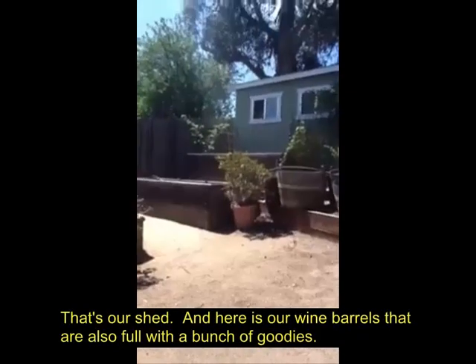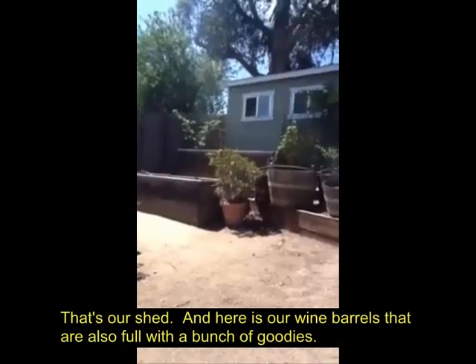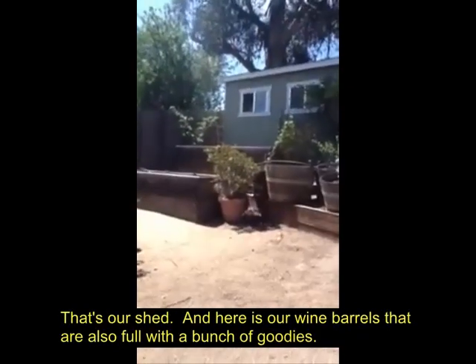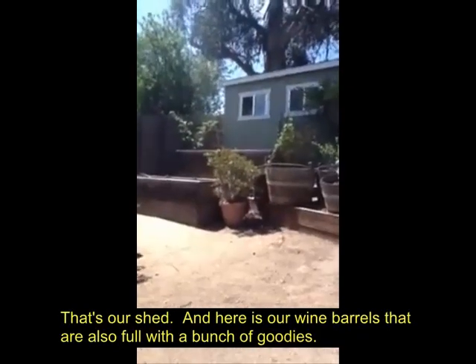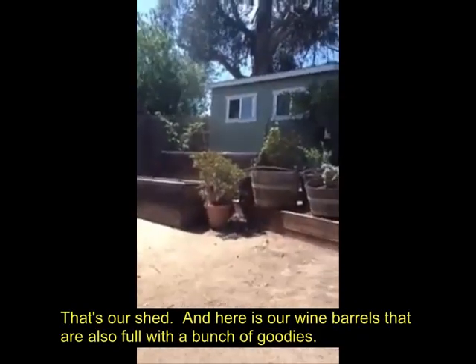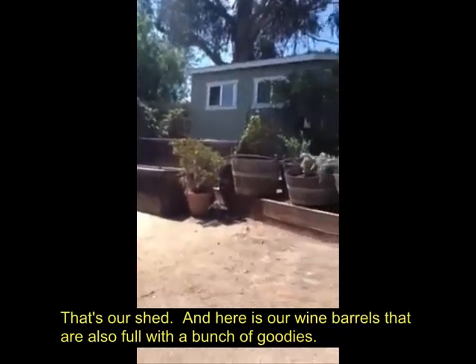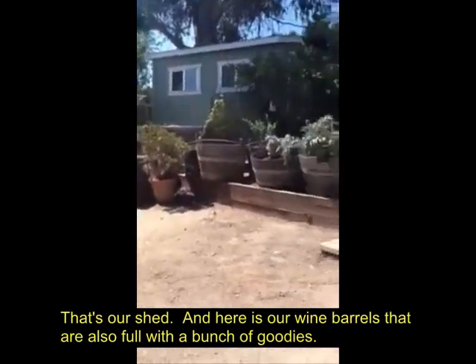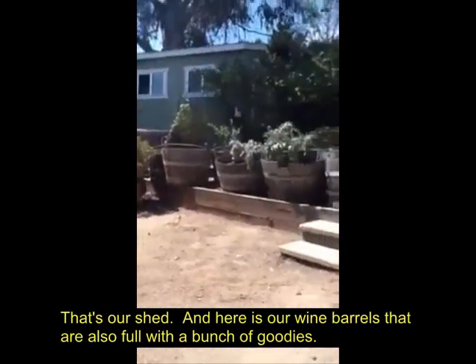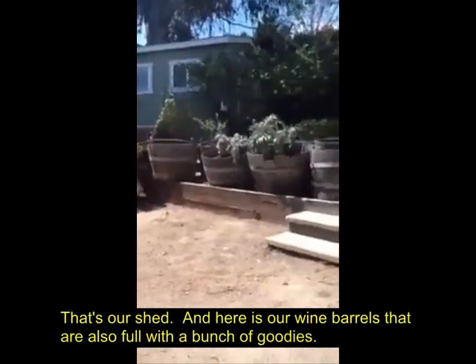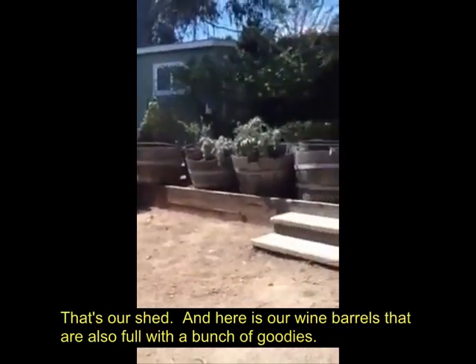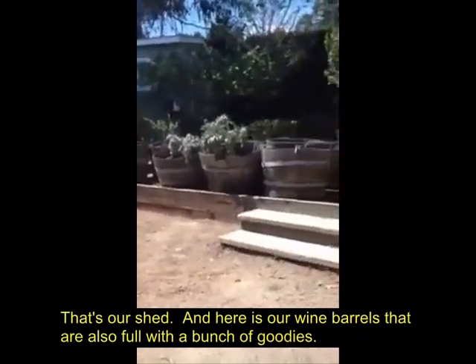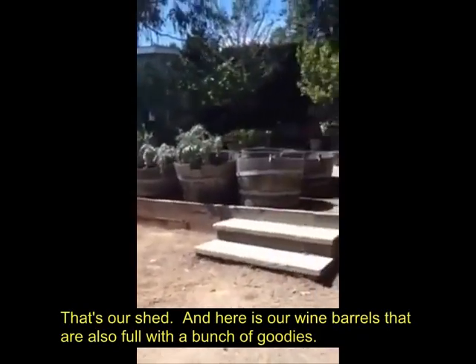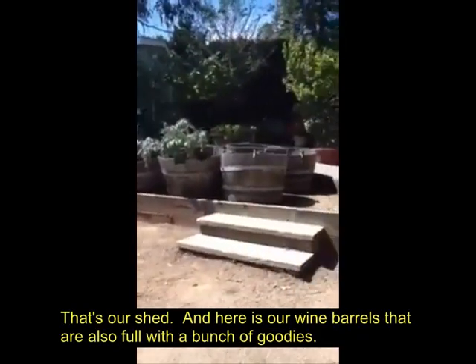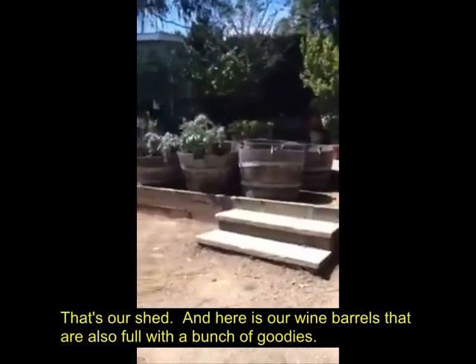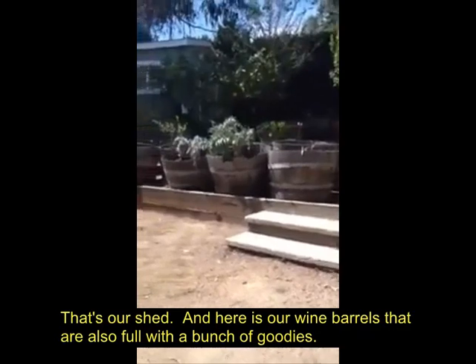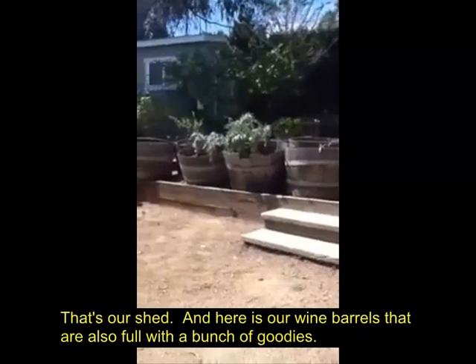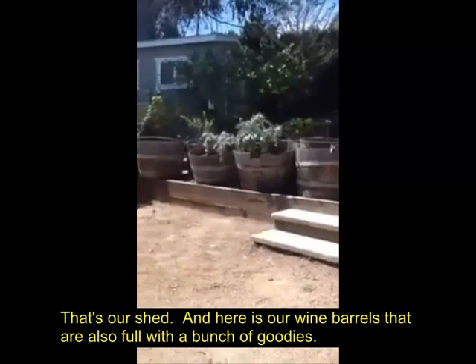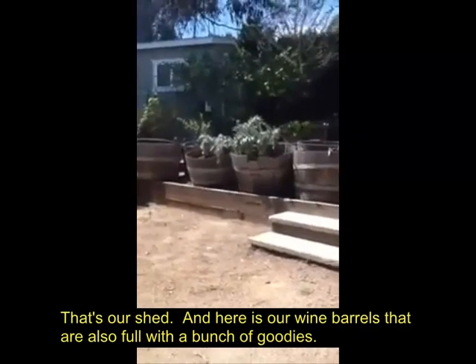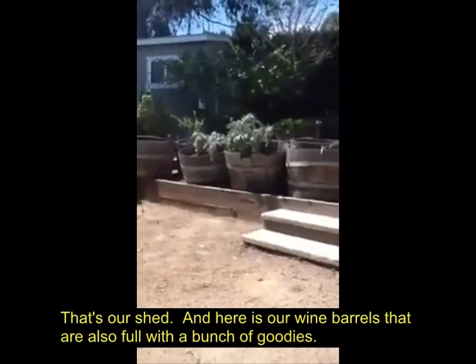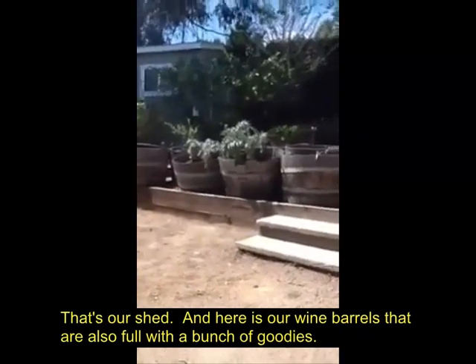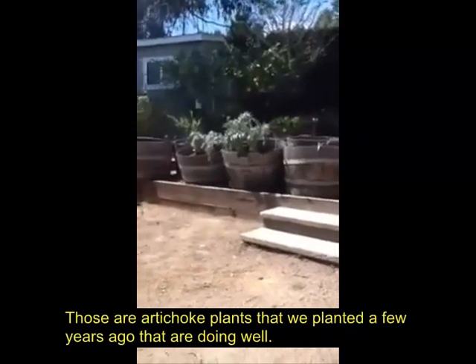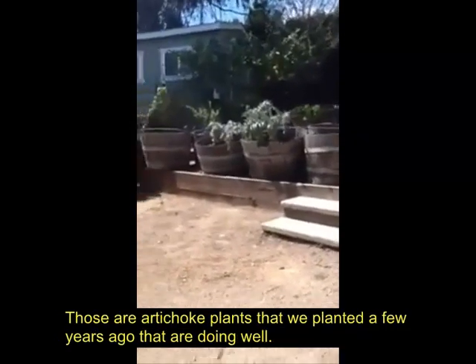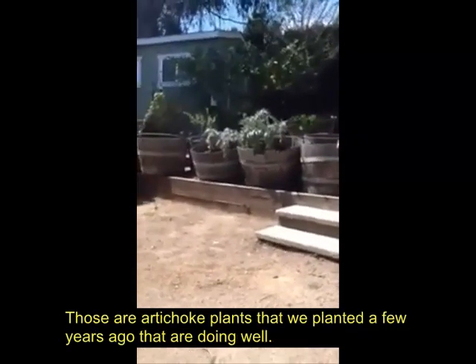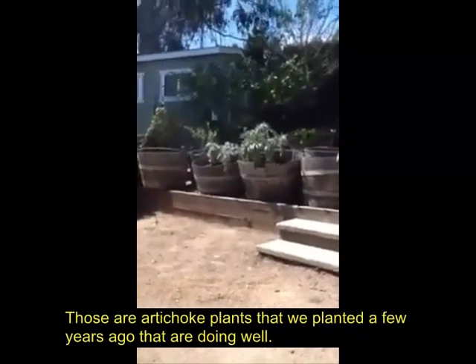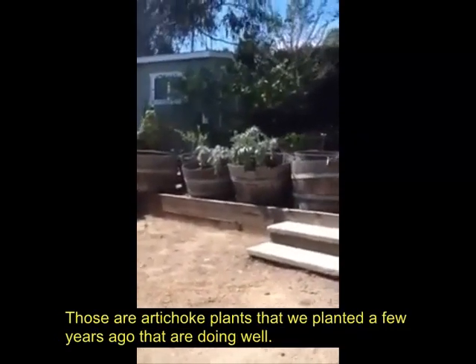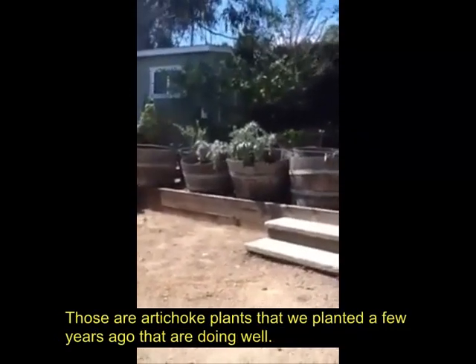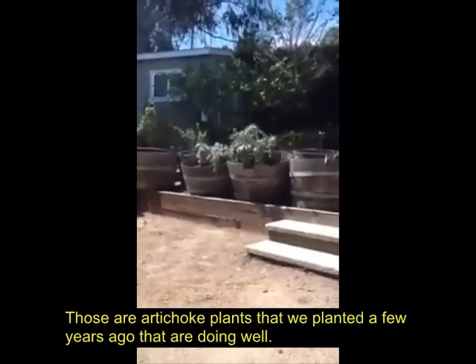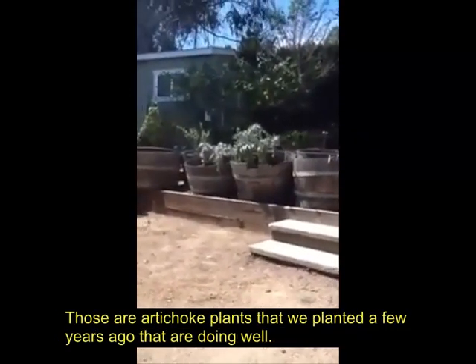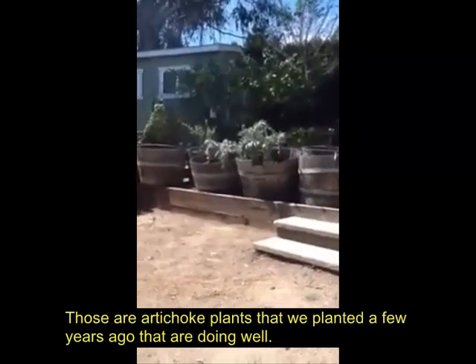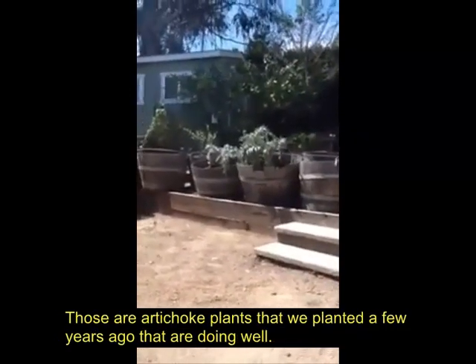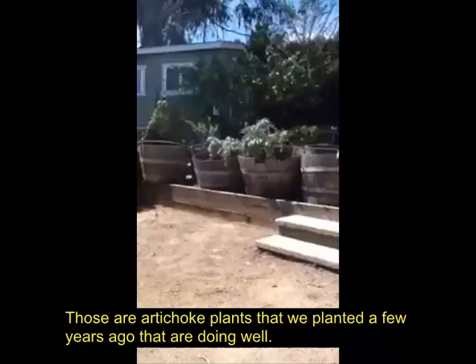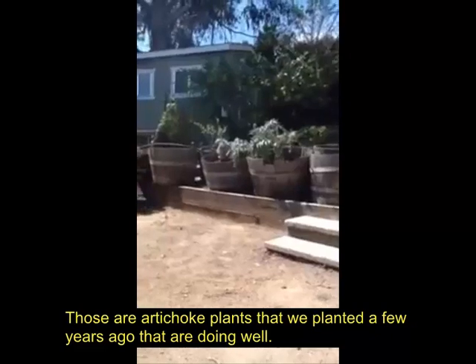That's our shed. And here's our wine barrels that are also full of a bunch of goodies. Those are our artichoke plants that we planted a few years ago and they're doing well.